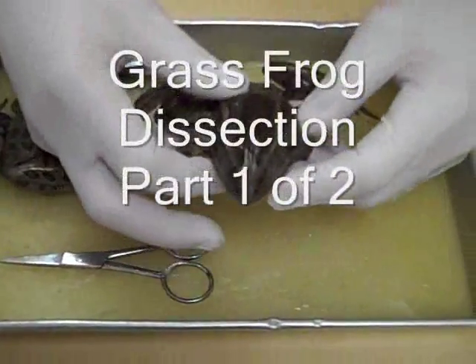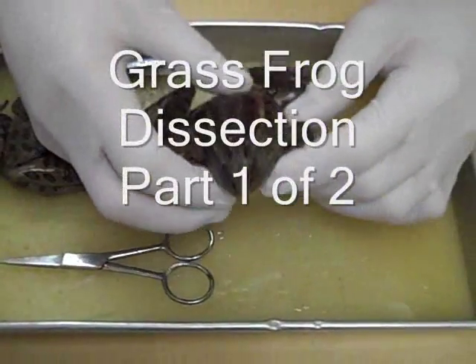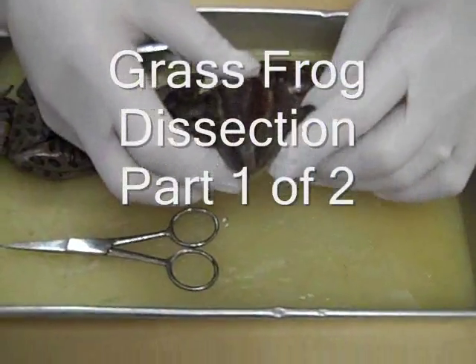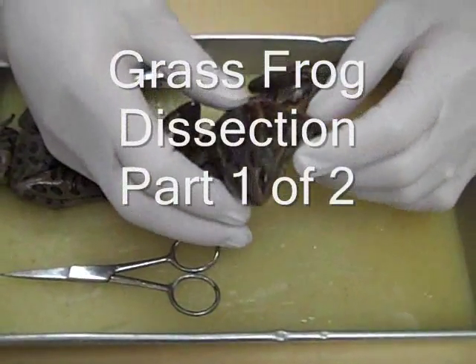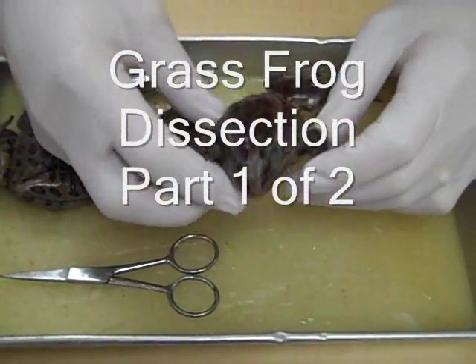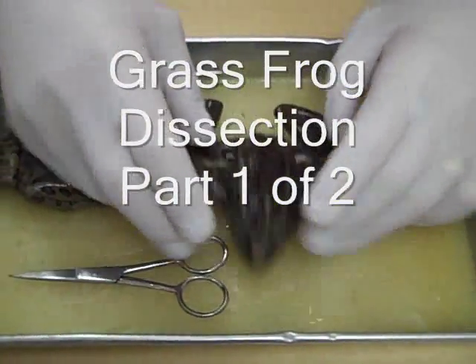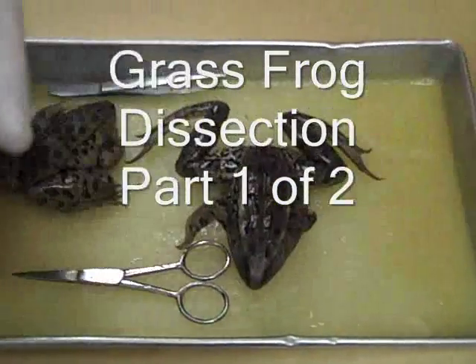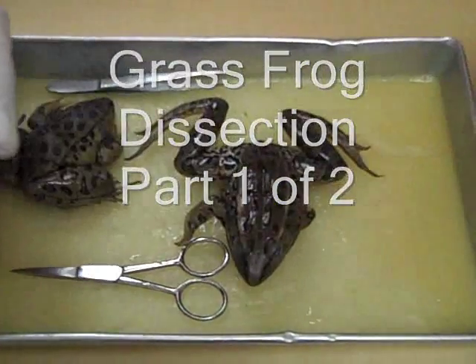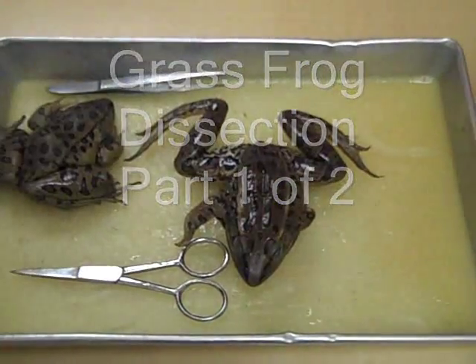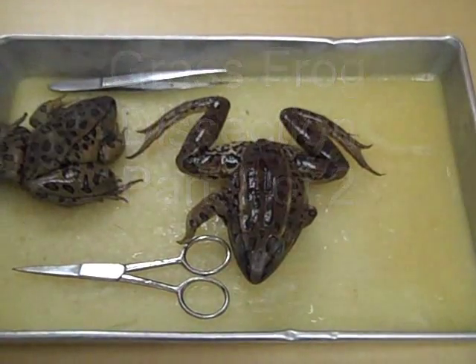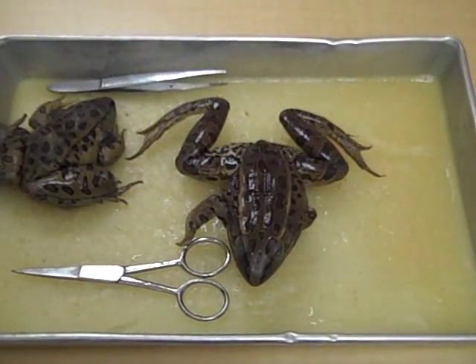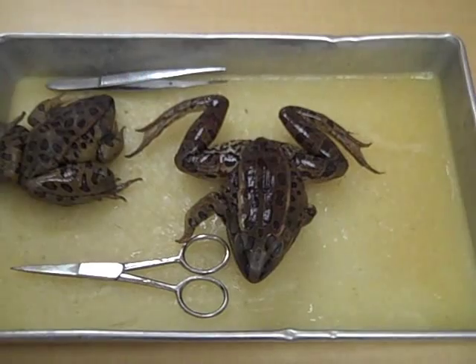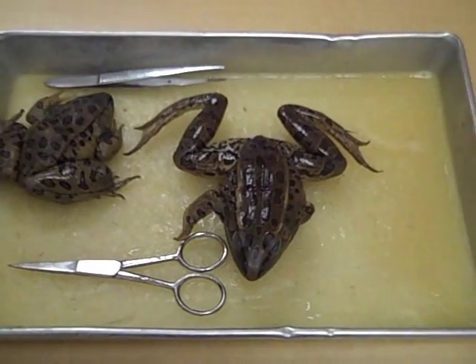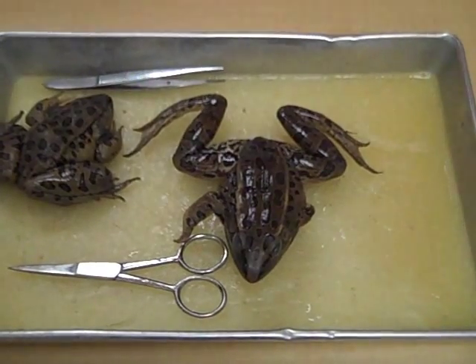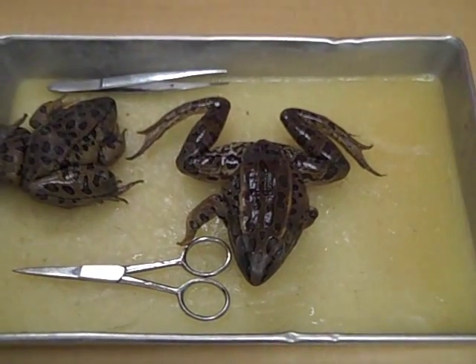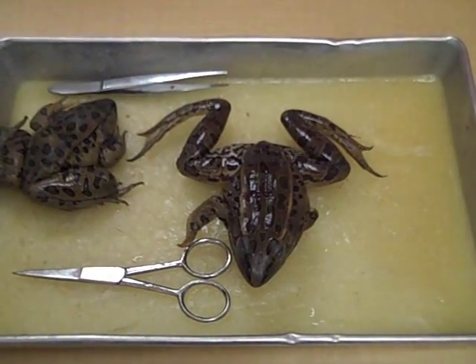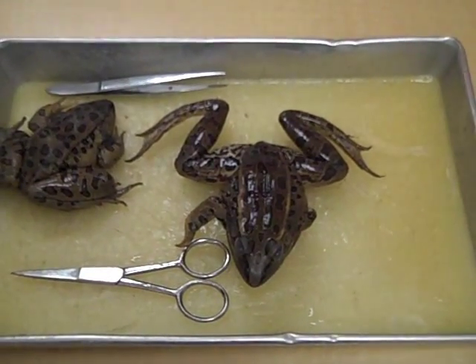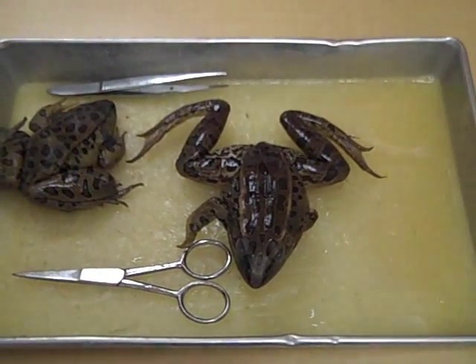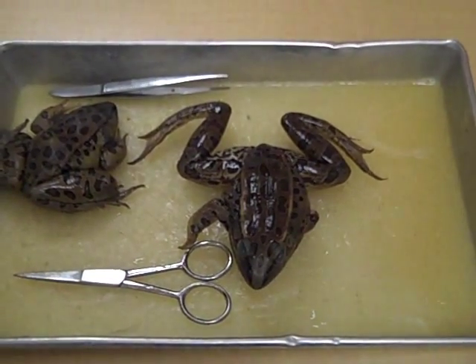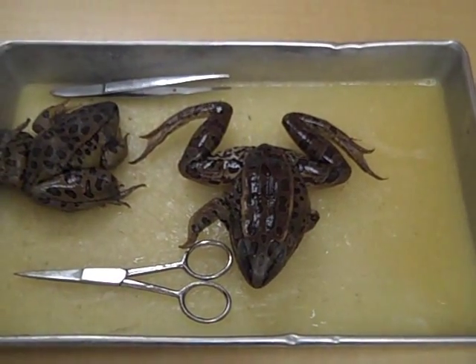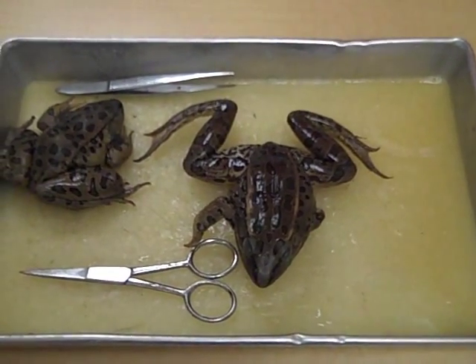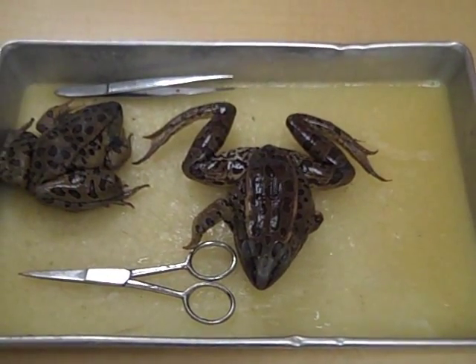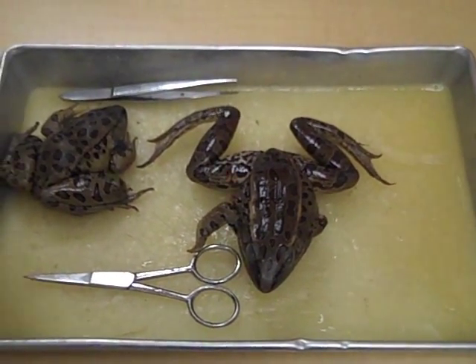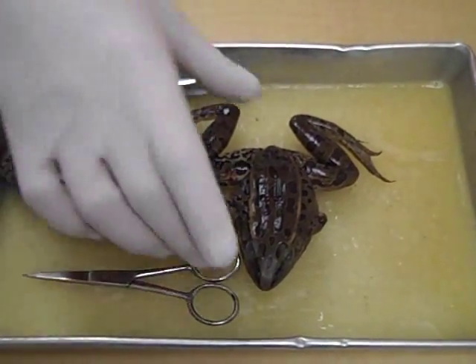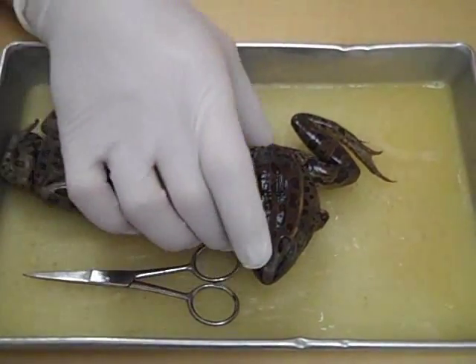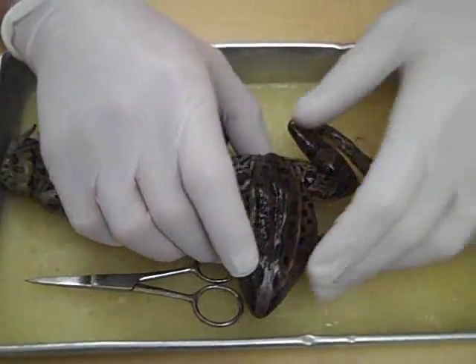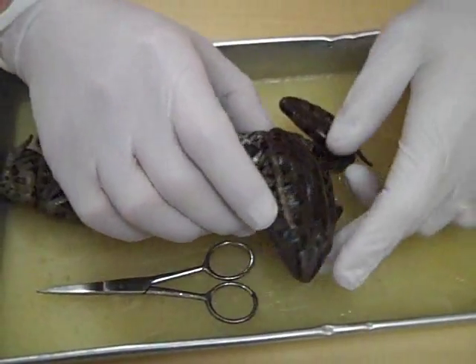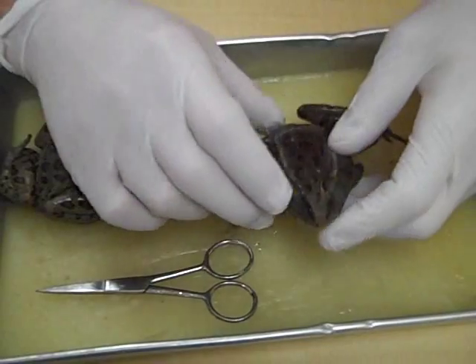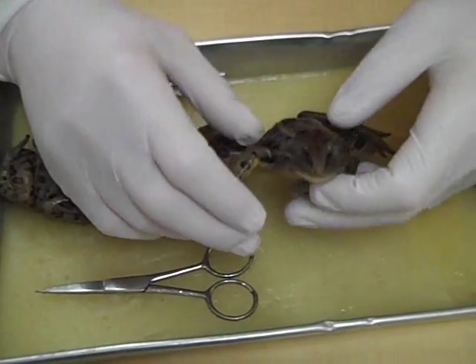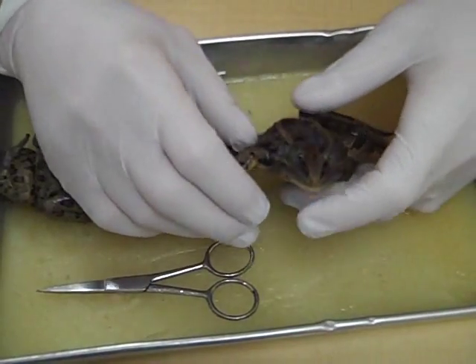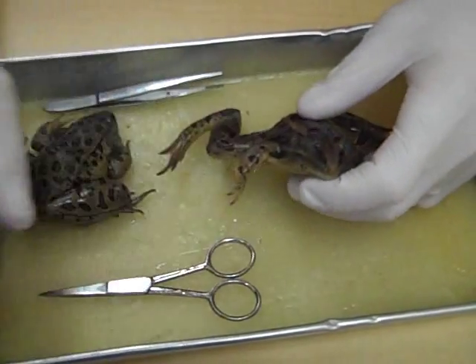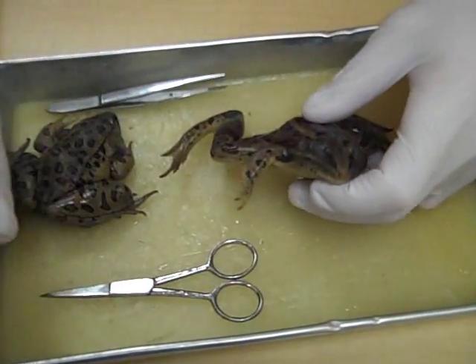This is a dissection of a frog. This type of frog is called a grass frog. When you first get your frog, what you want to do is take a look at the external anatomy.